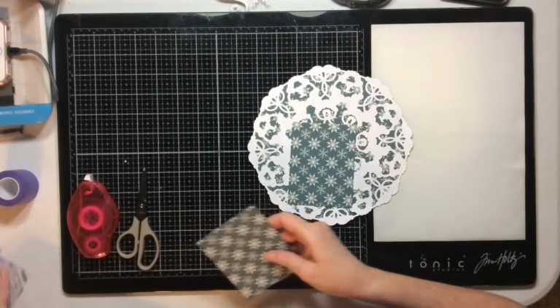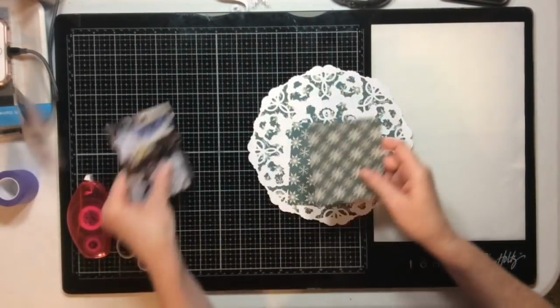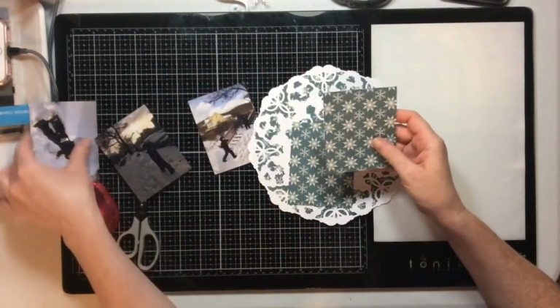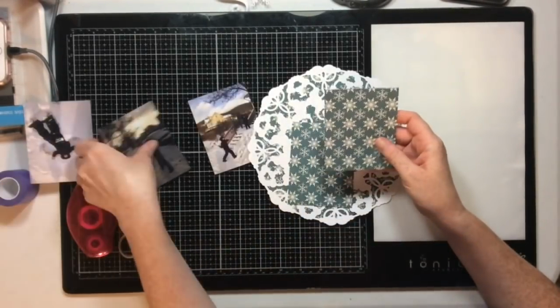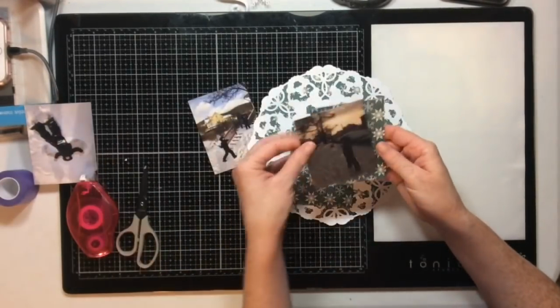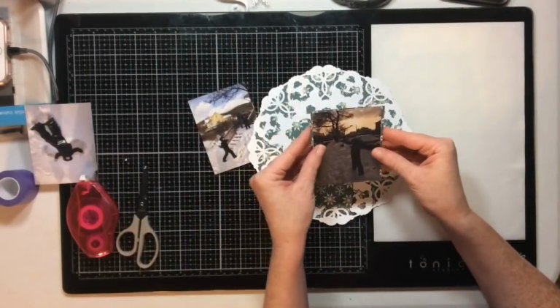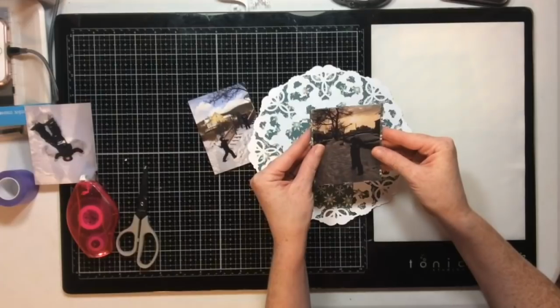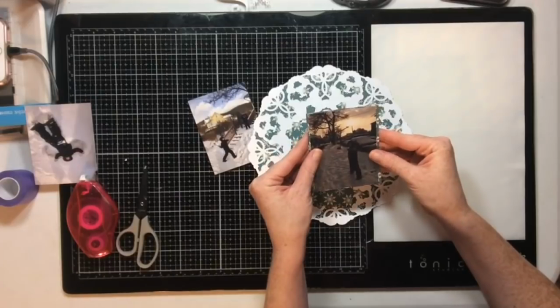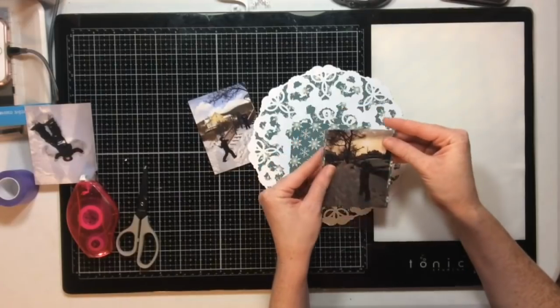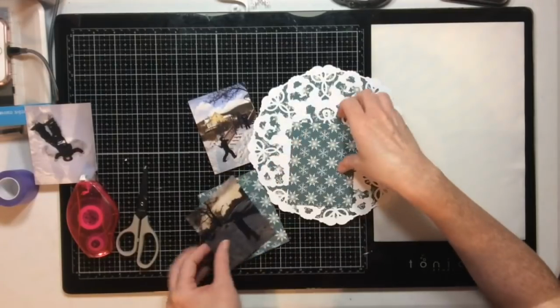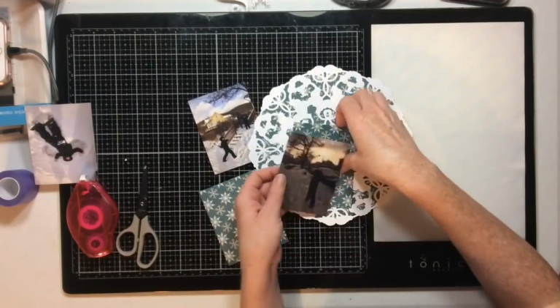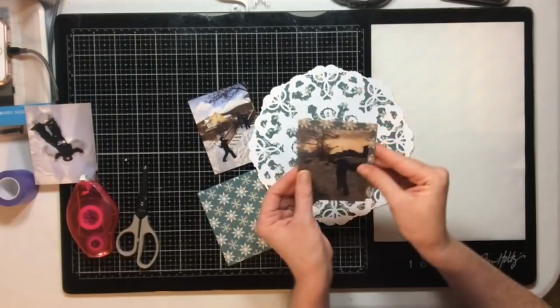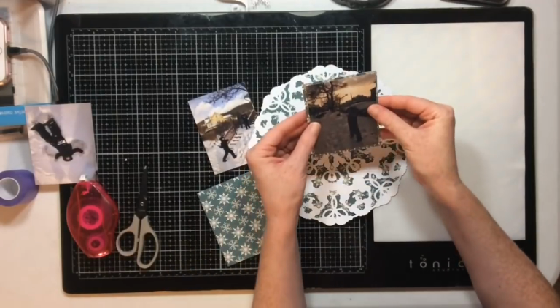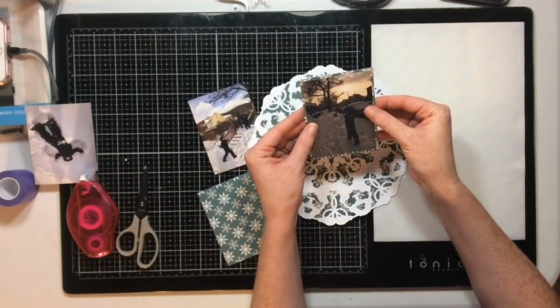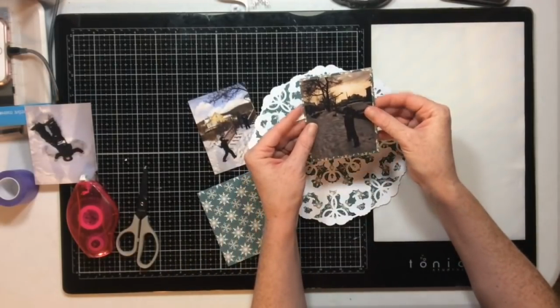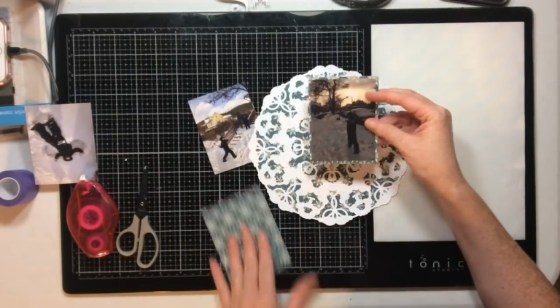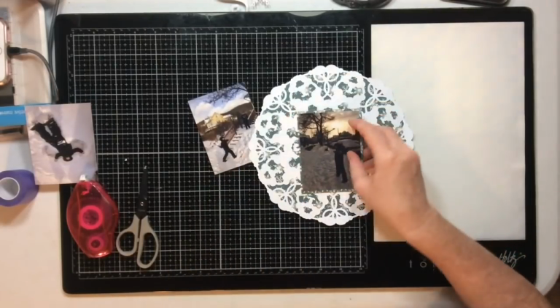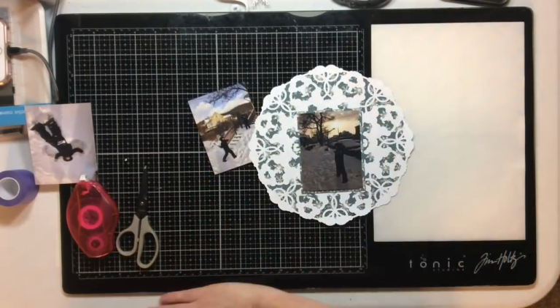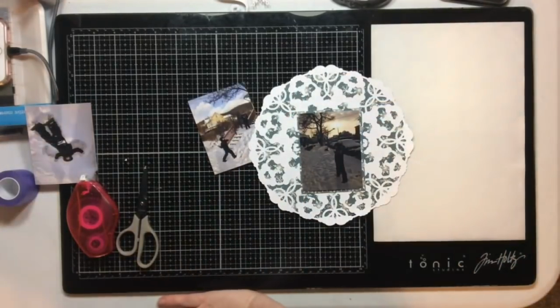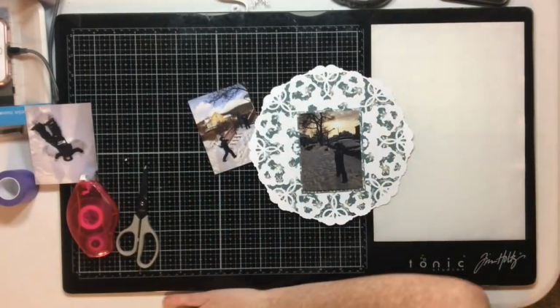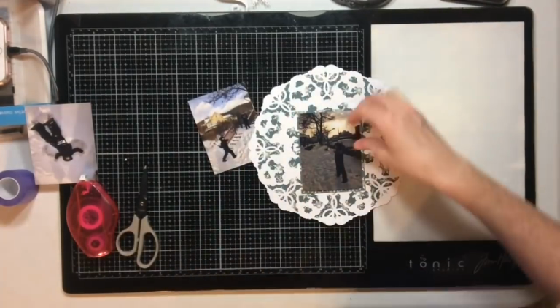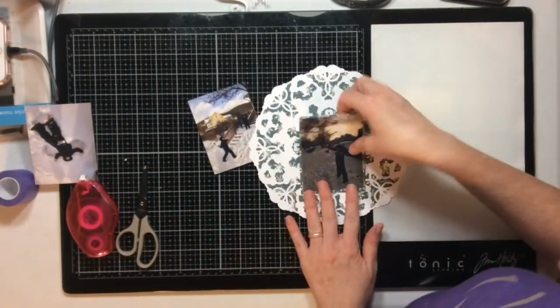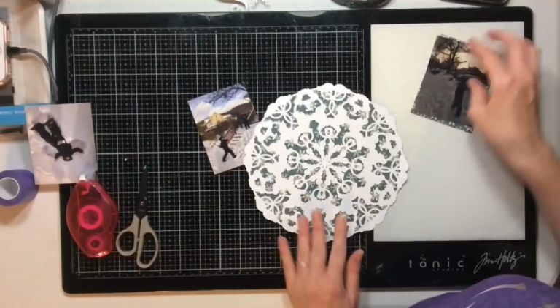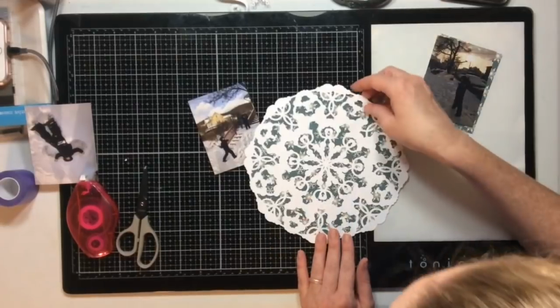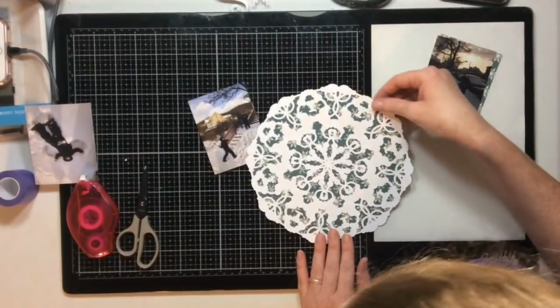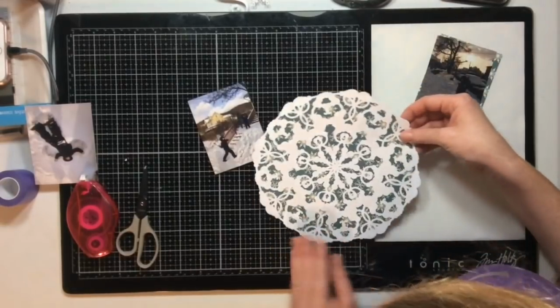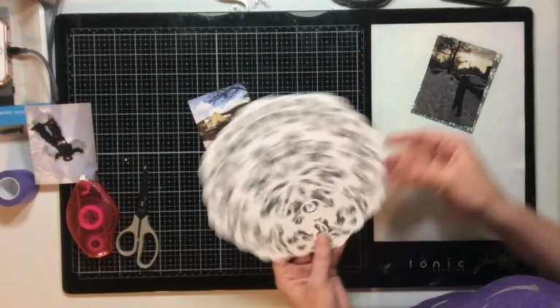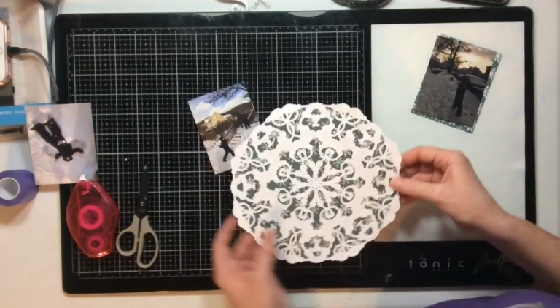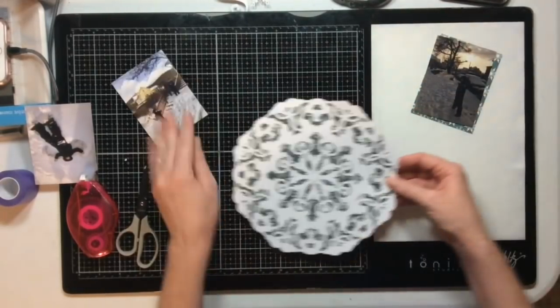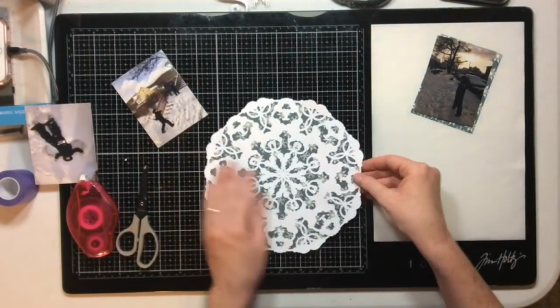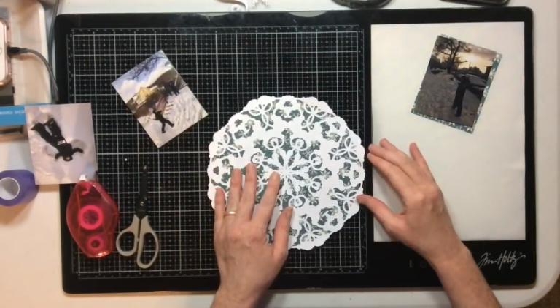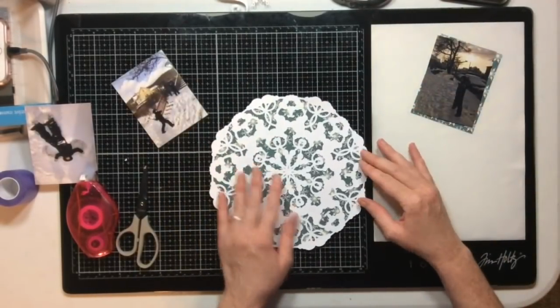The next thing I want to do is add my photos. I'm going to use three photos and back the middle one with a piece of that same paper I used to back the cut file.